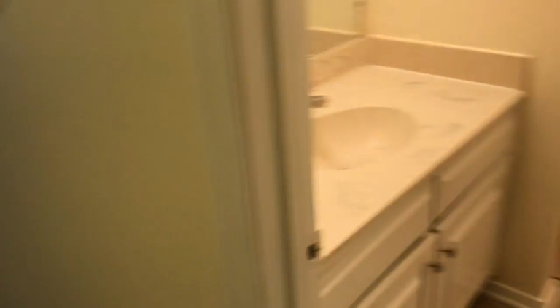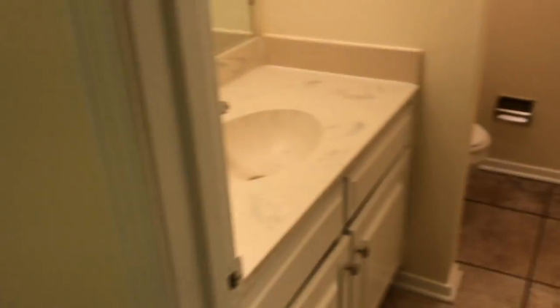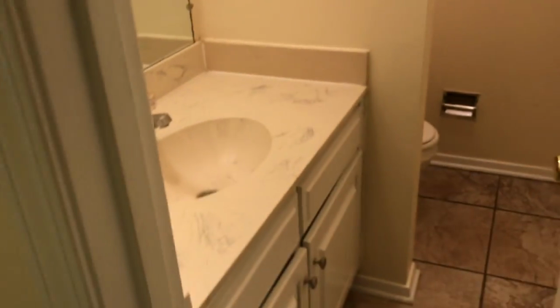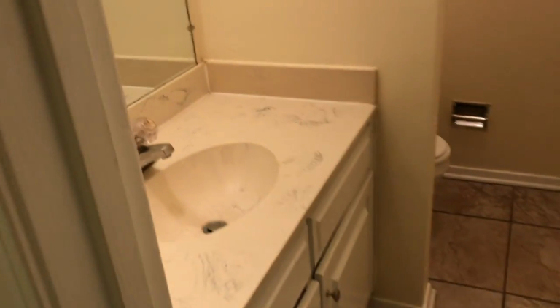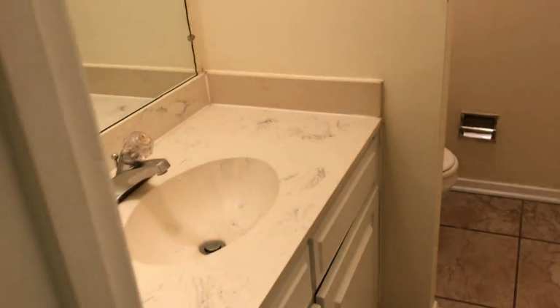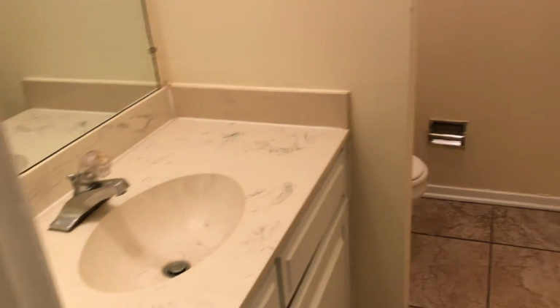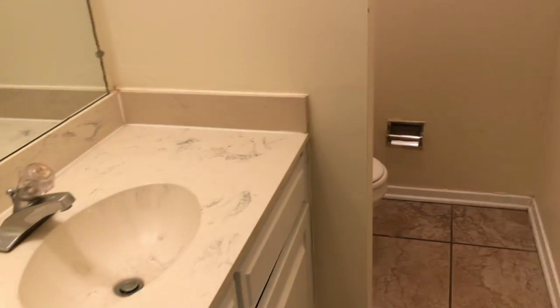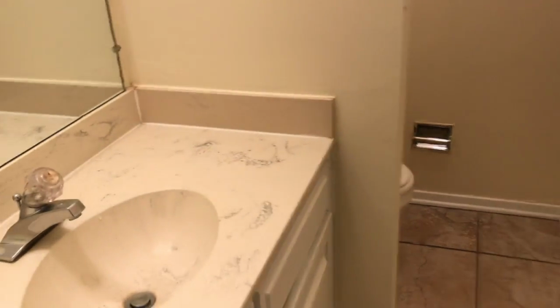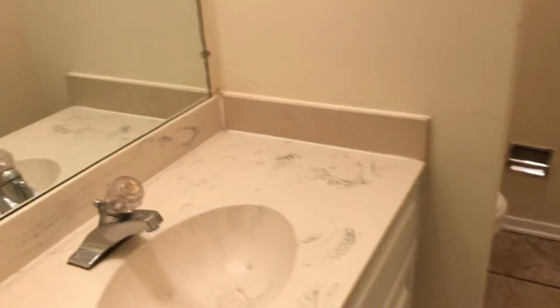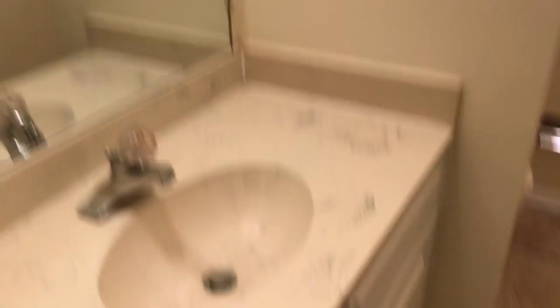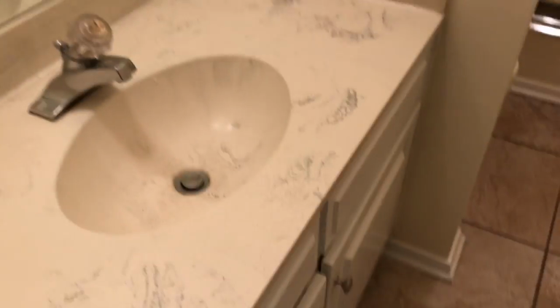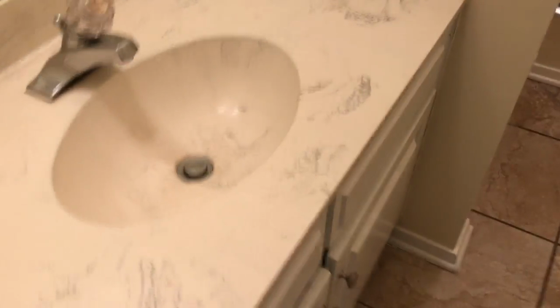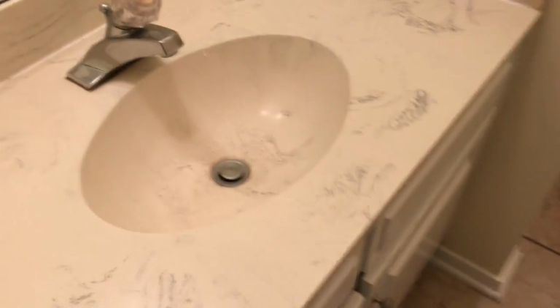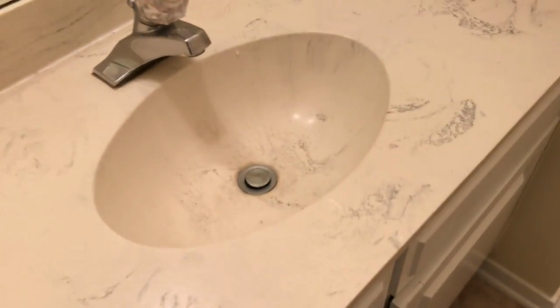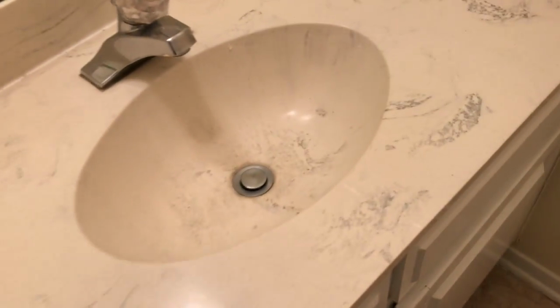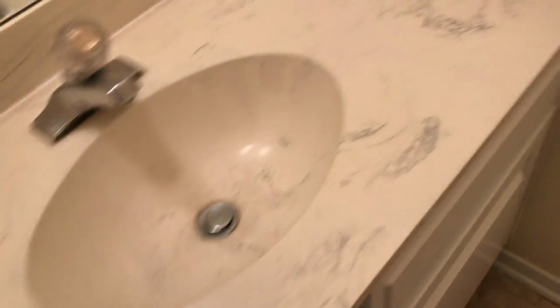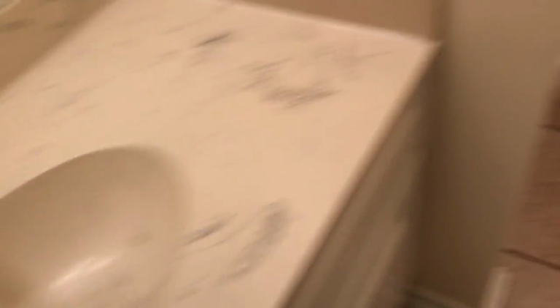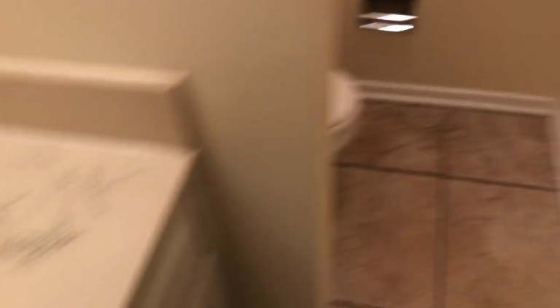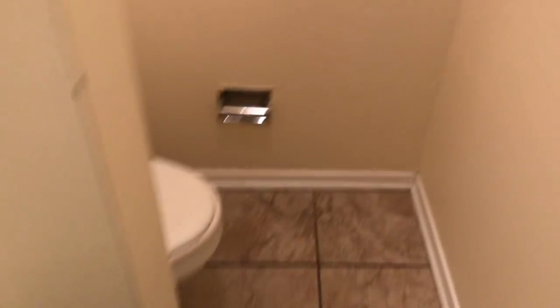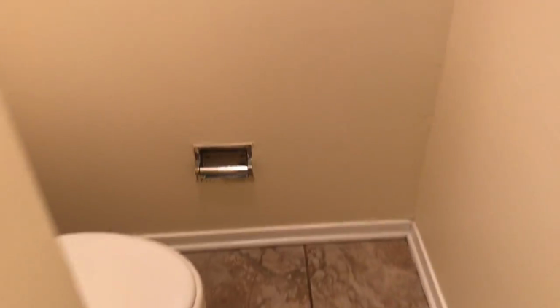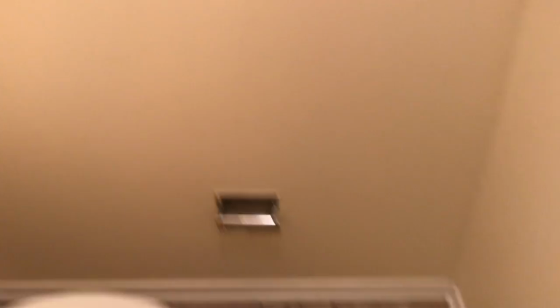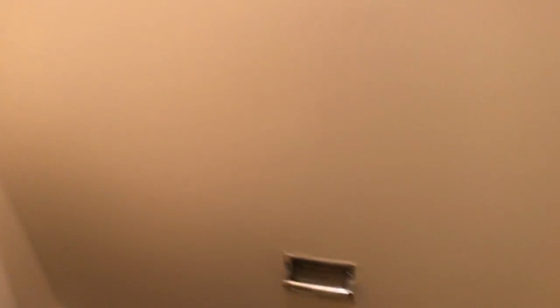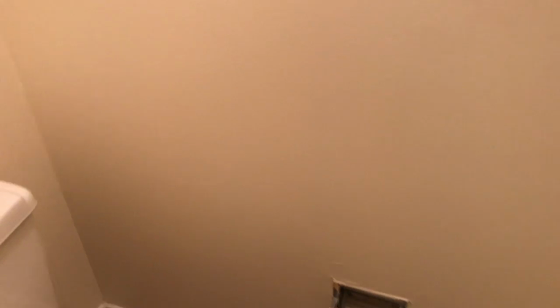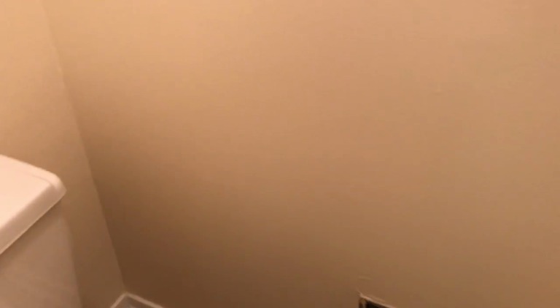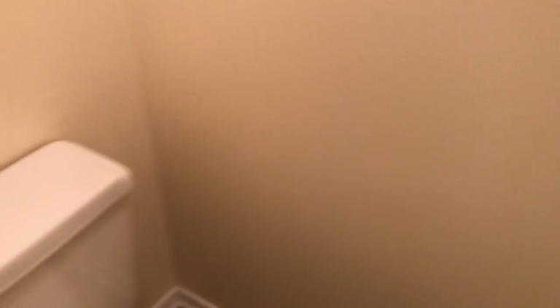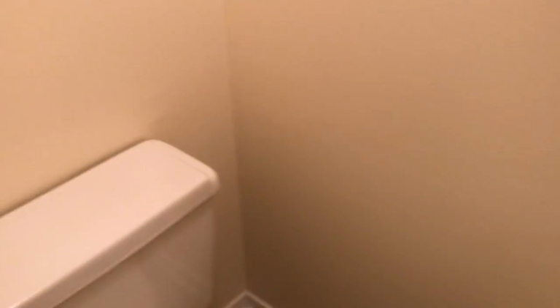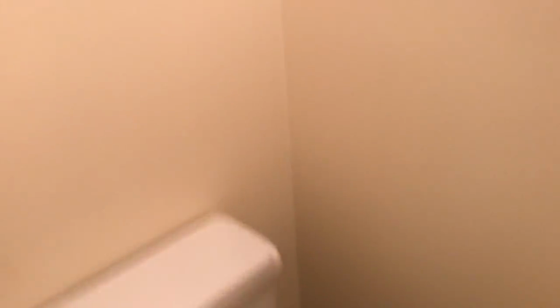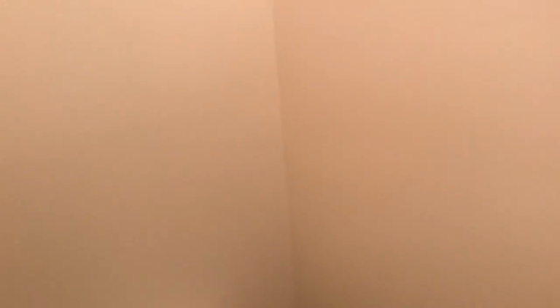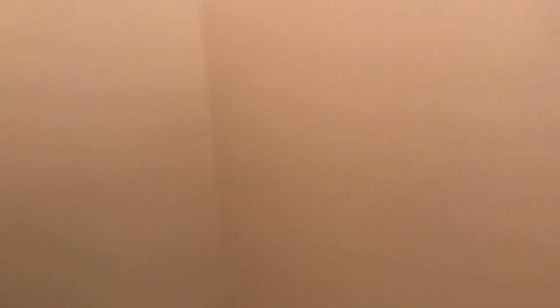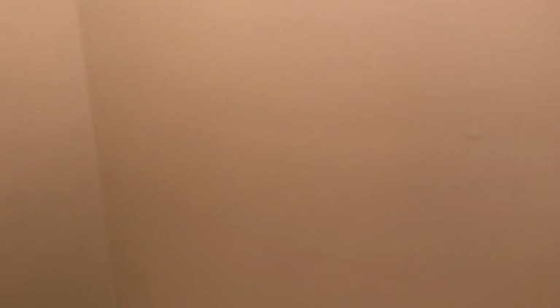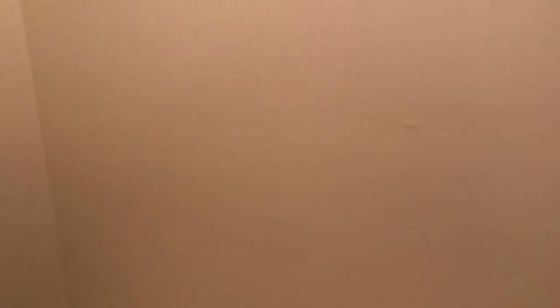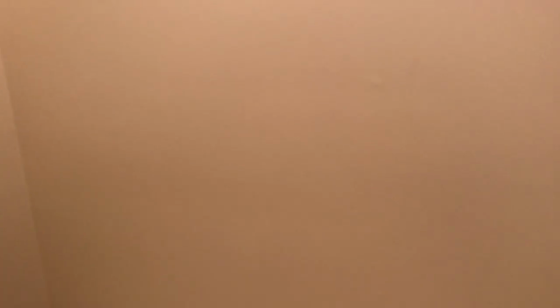Back through to the downstairs bath — it actually looks to be in pretty good order. Walls all look good.